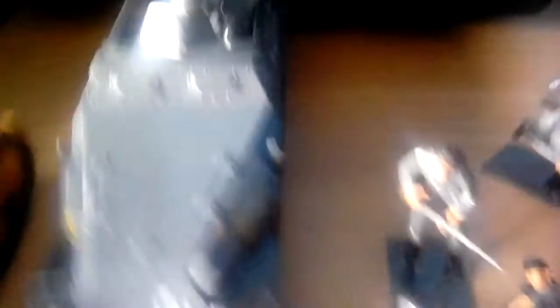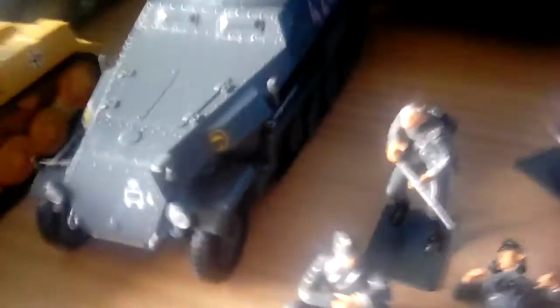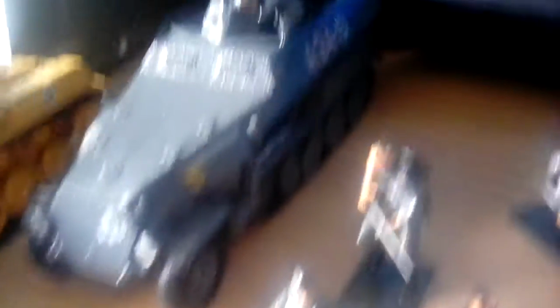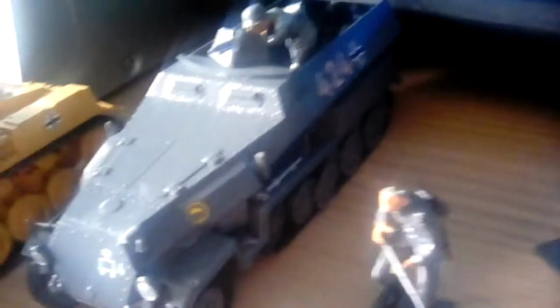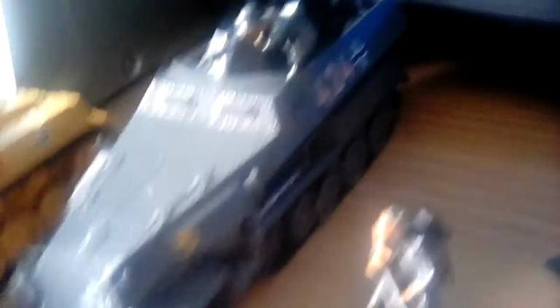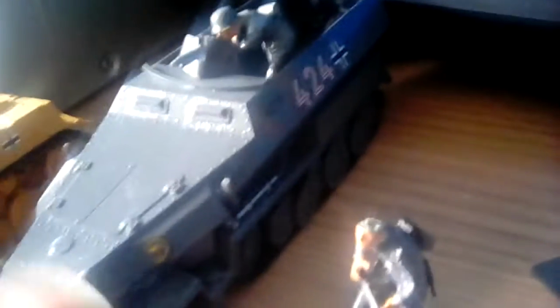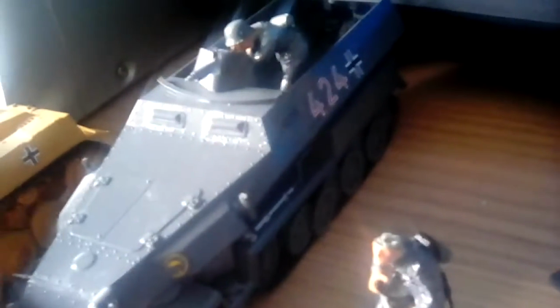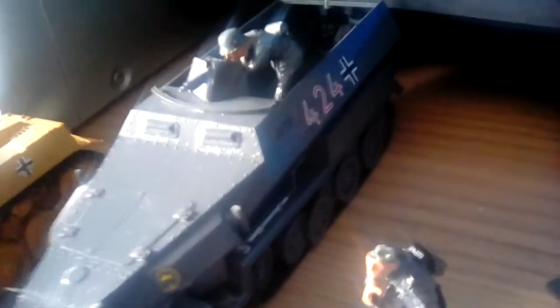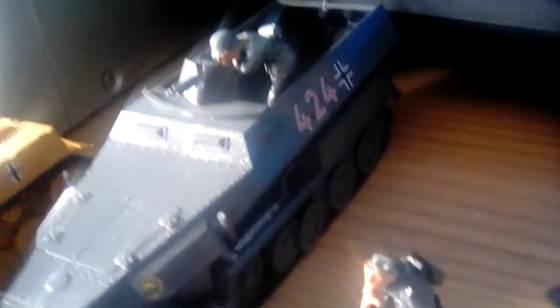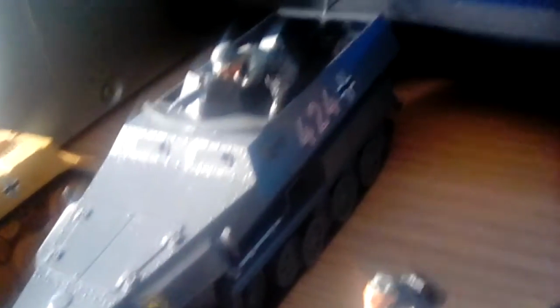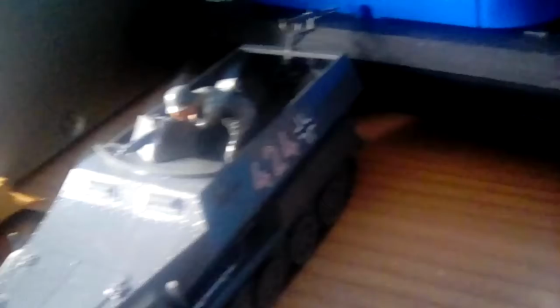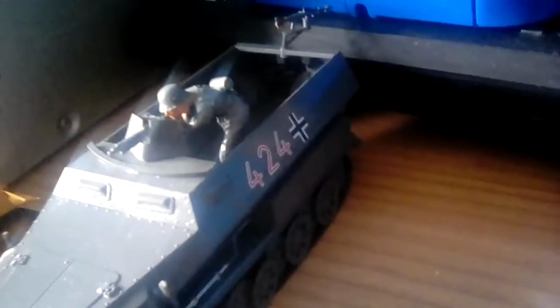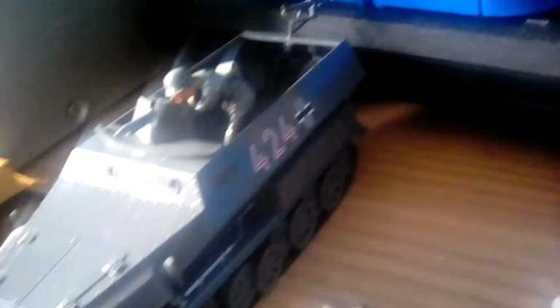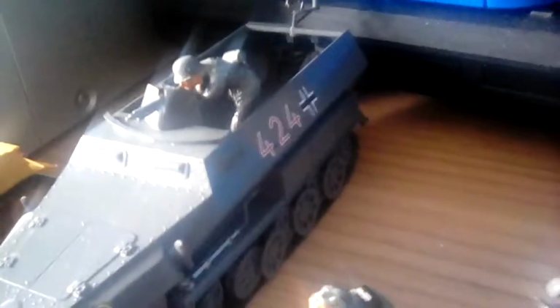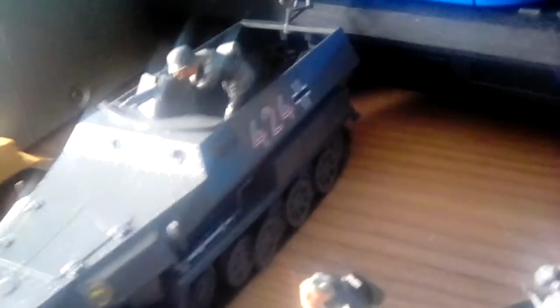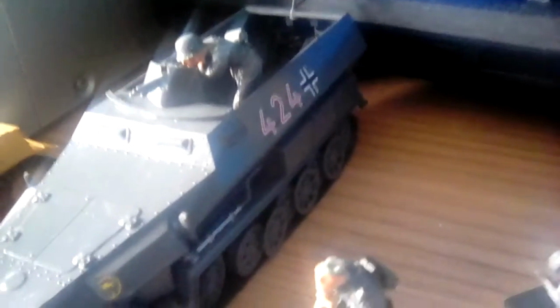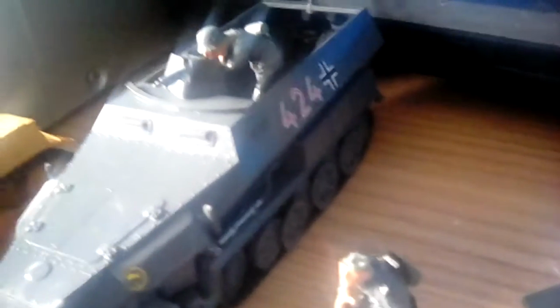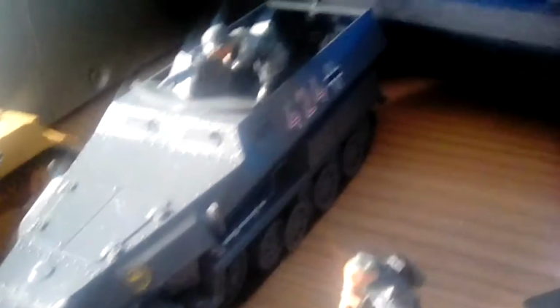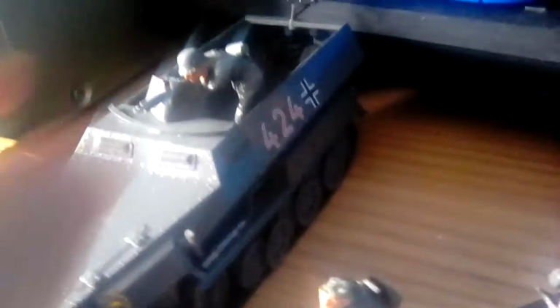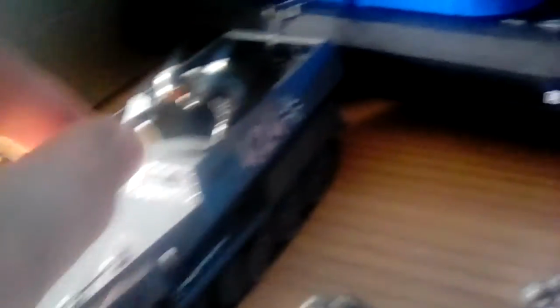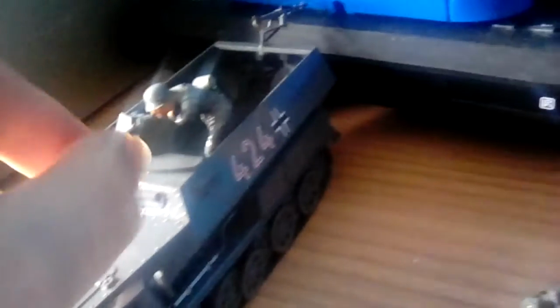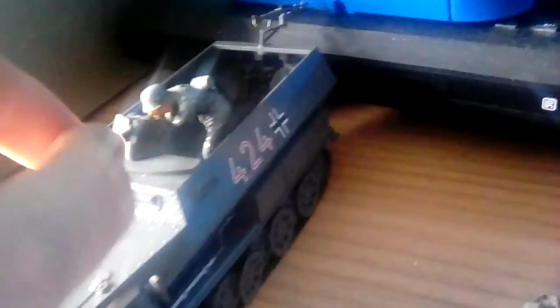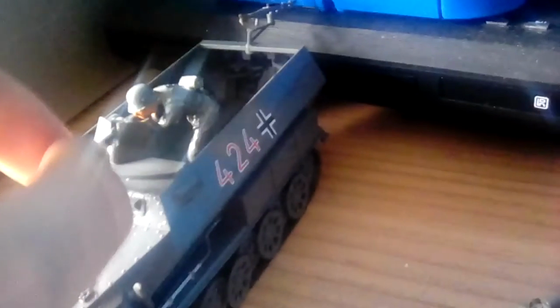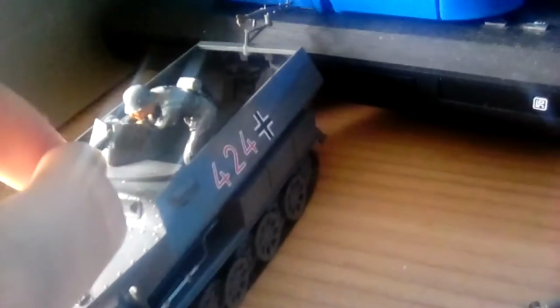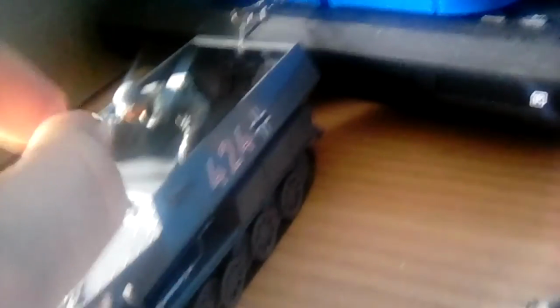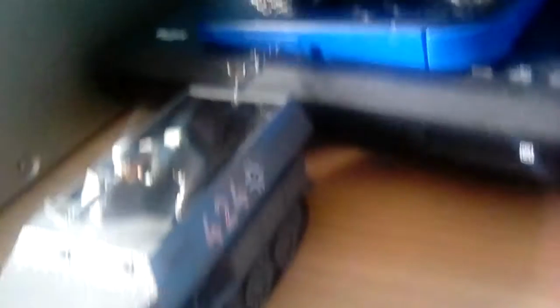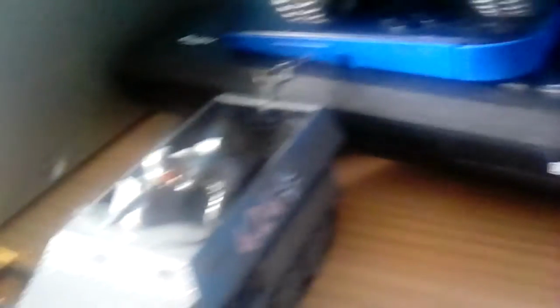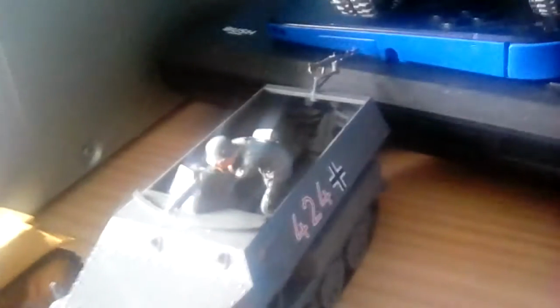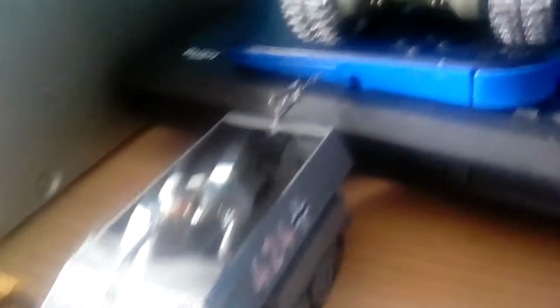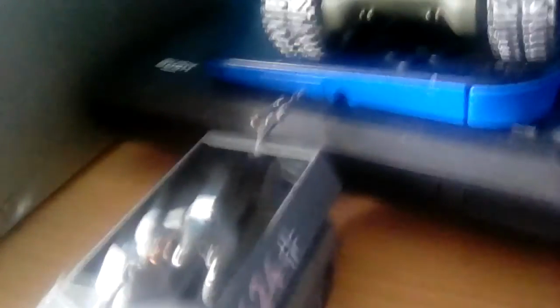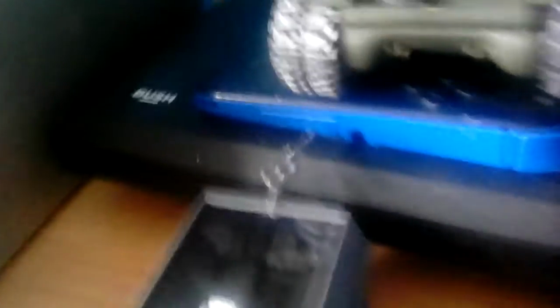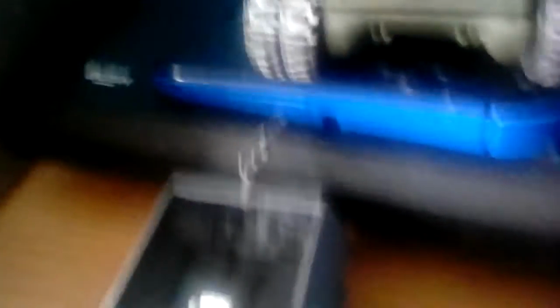So we've got the half-track Hanomag done in the gray, number is 424. It's got the MG at the front and a little person inside of it, as well as an MG on the back.